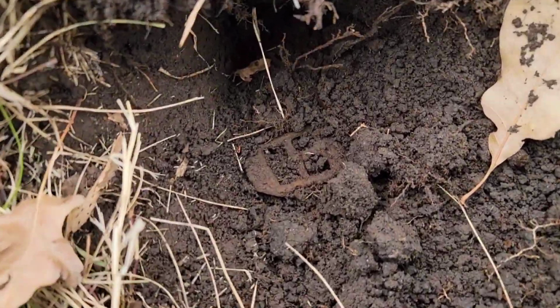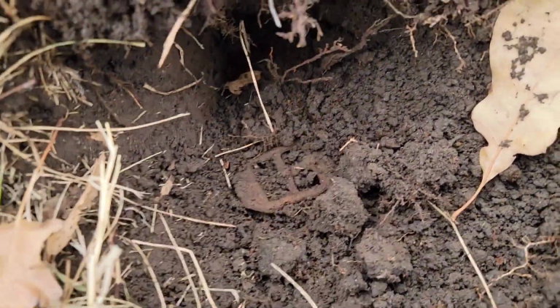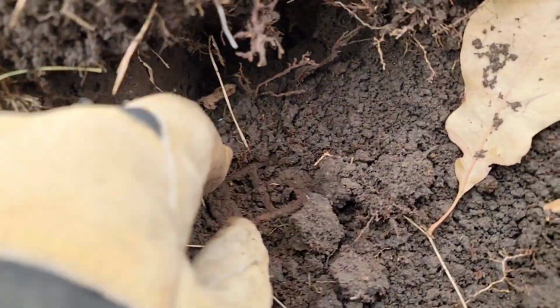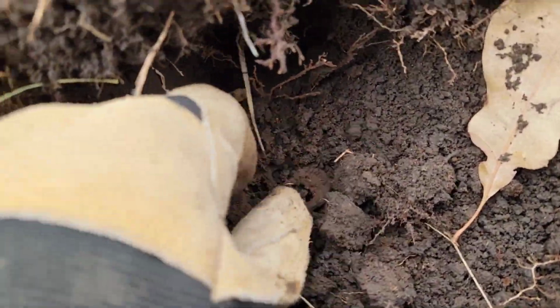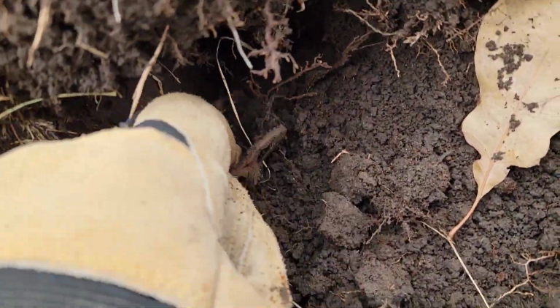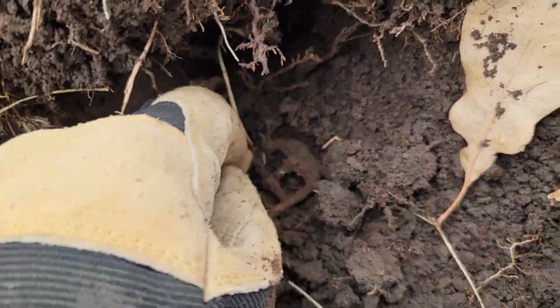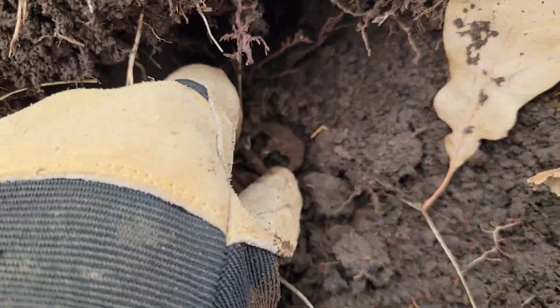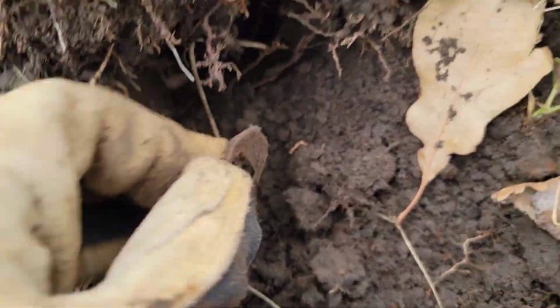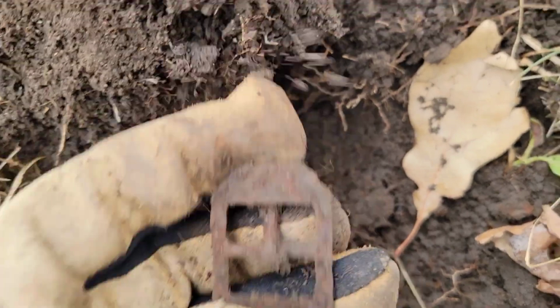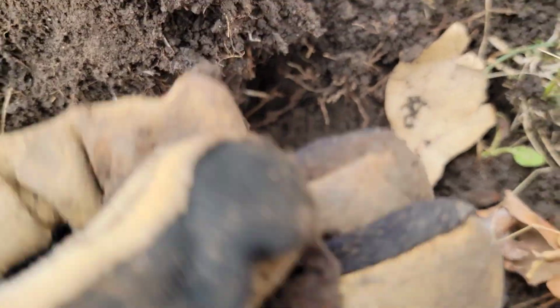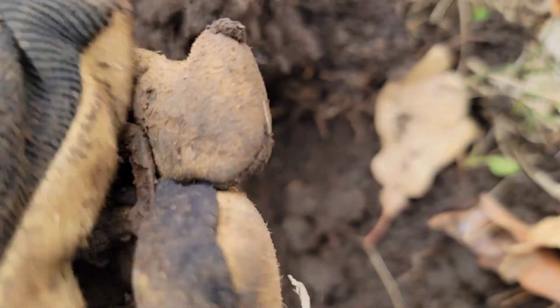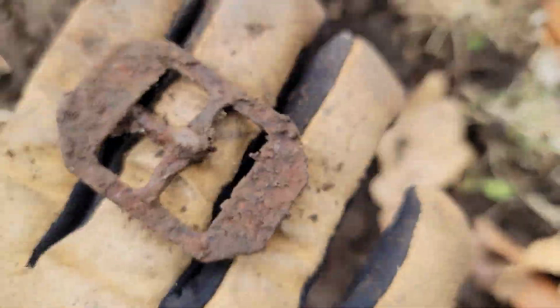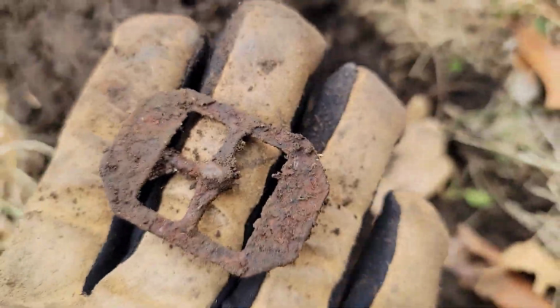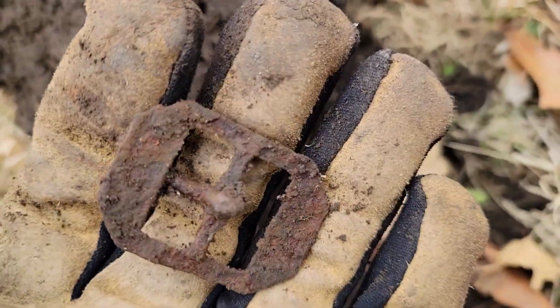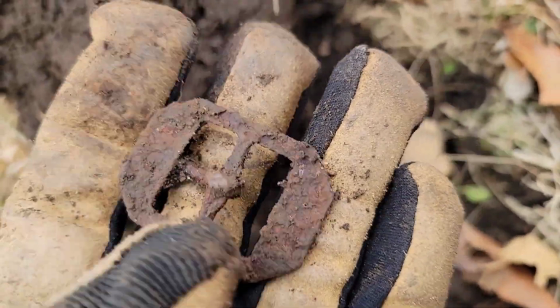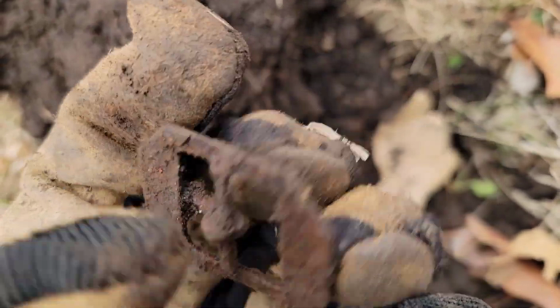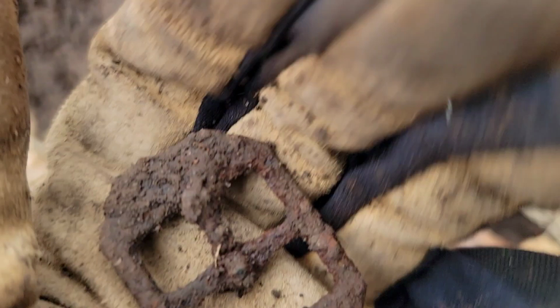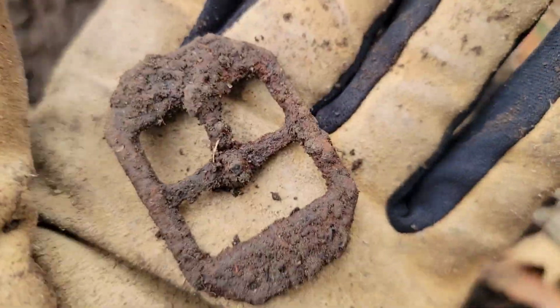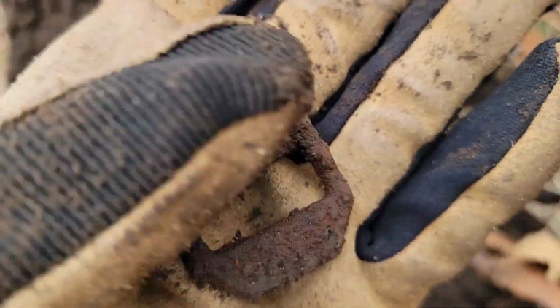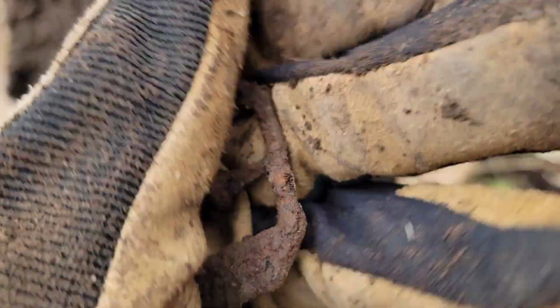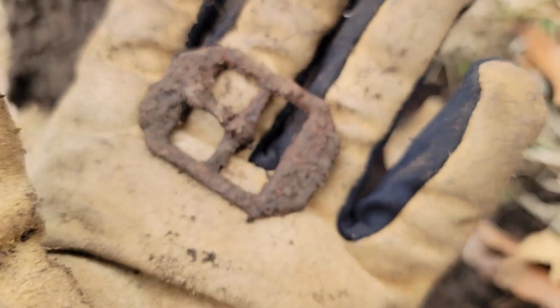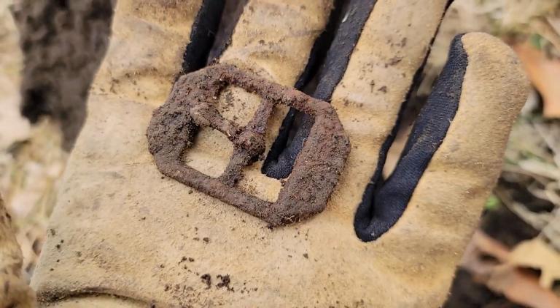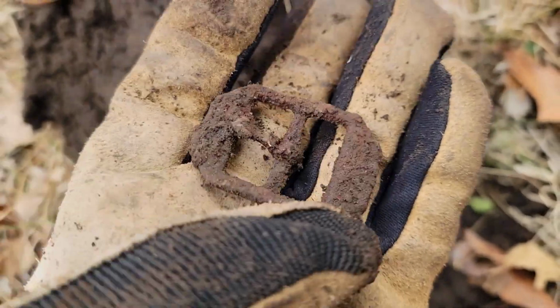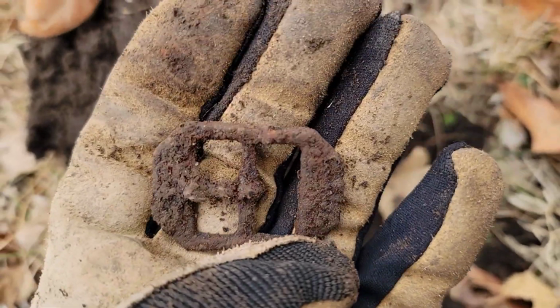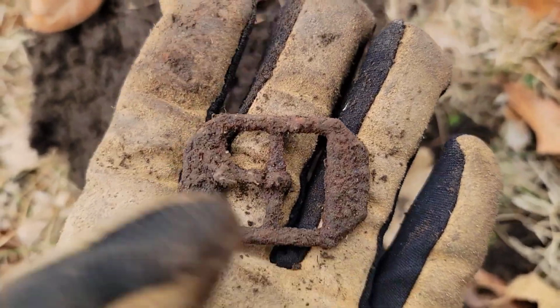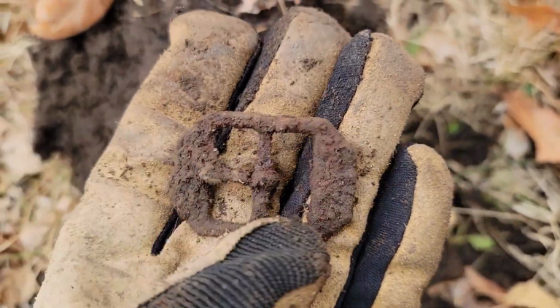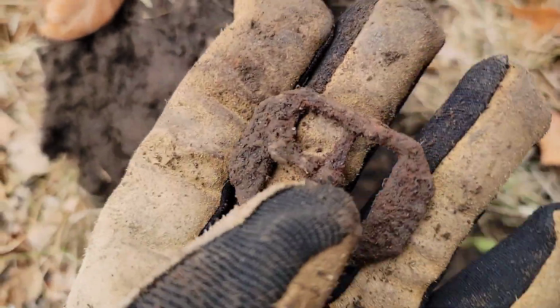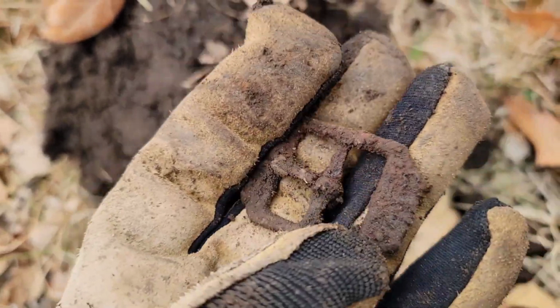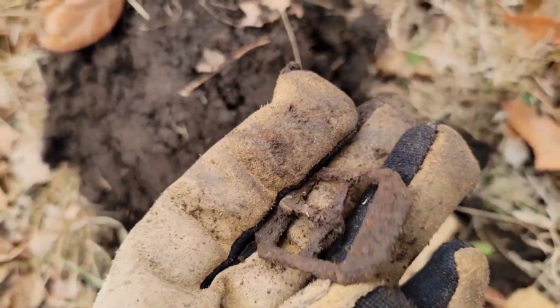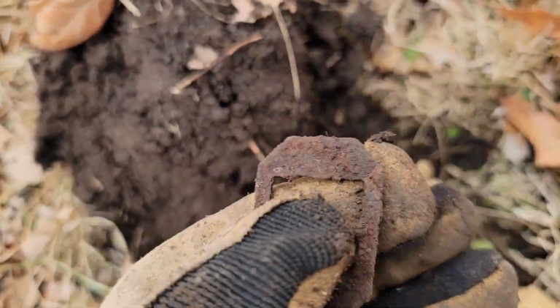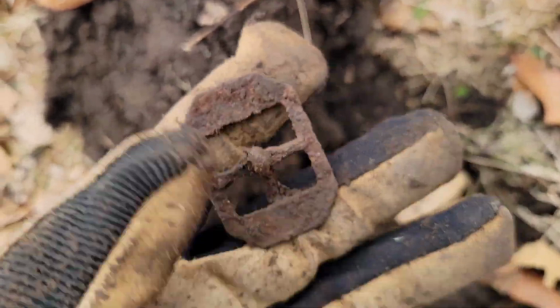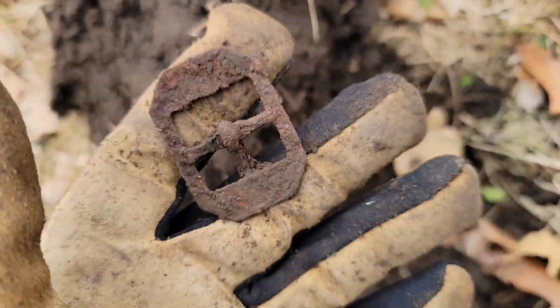It's been a while since I've had a good target, but this pulled up here appears to be an iron buckle of some kind. I might actually throw this through electrolysis — it looks like it'll clean up pretty well. It's definitely got some age to it.